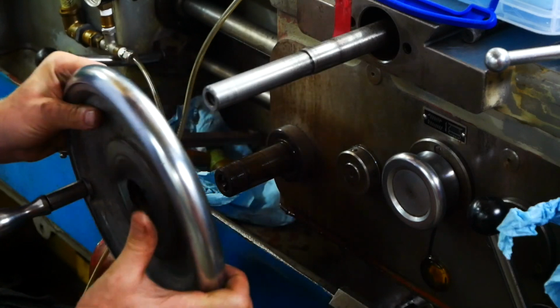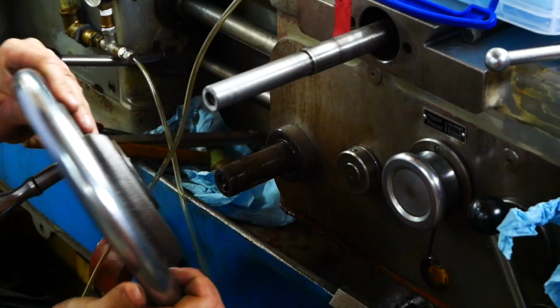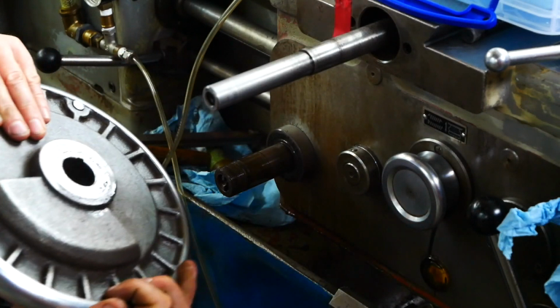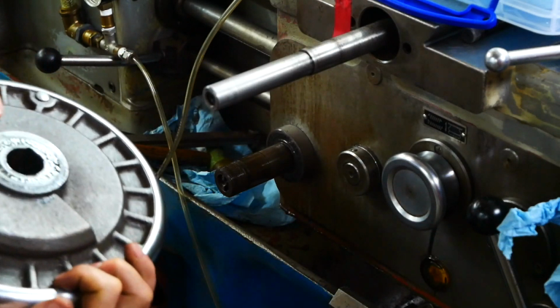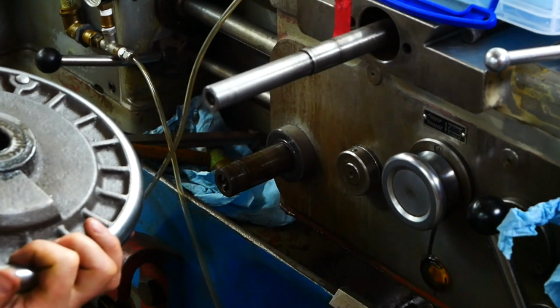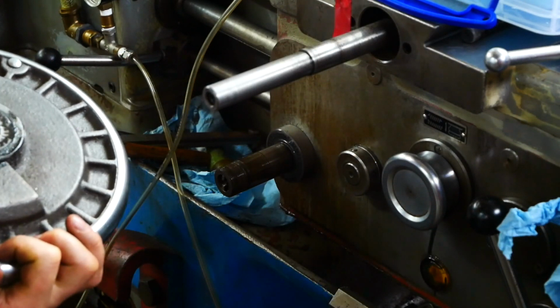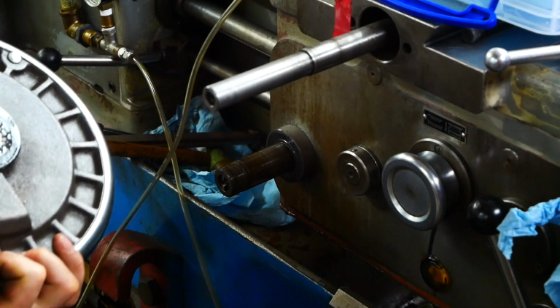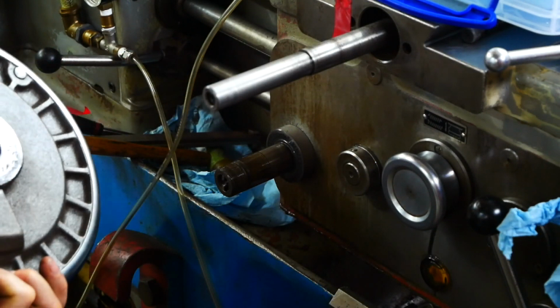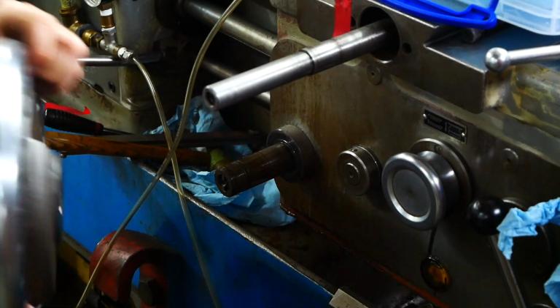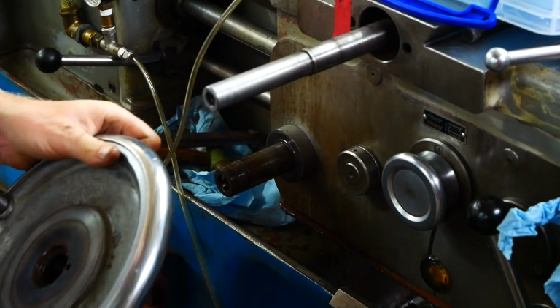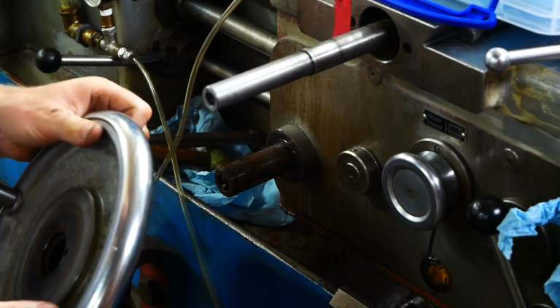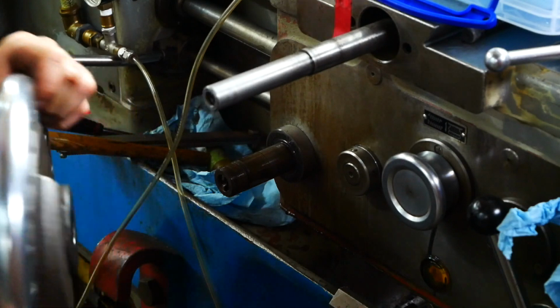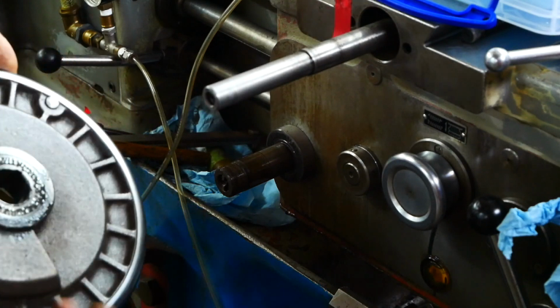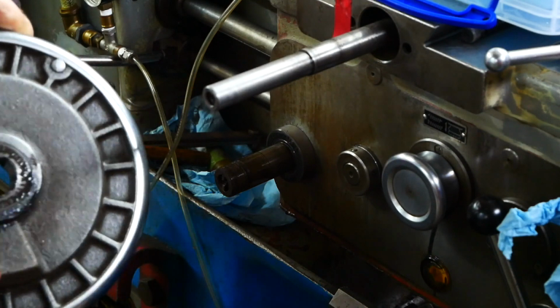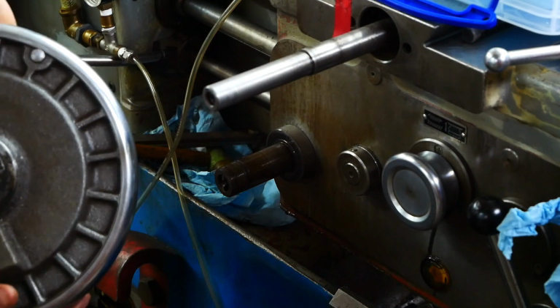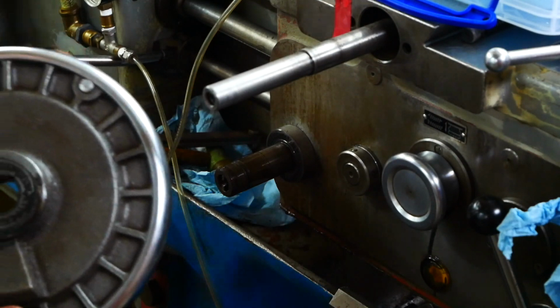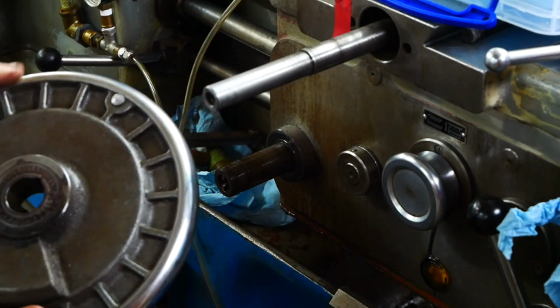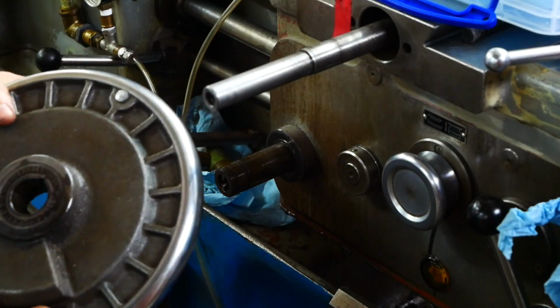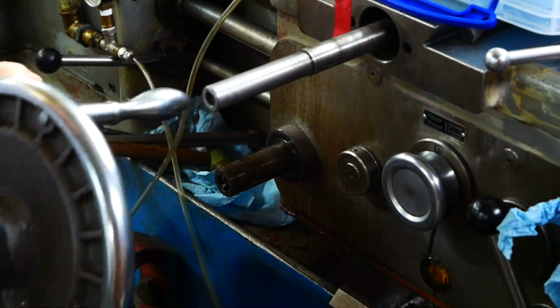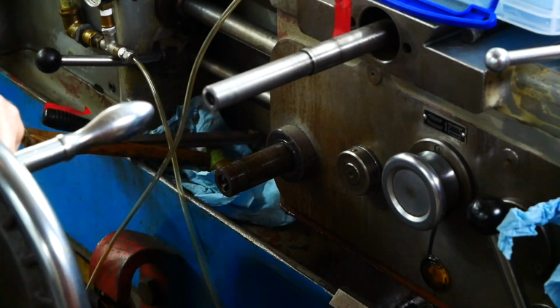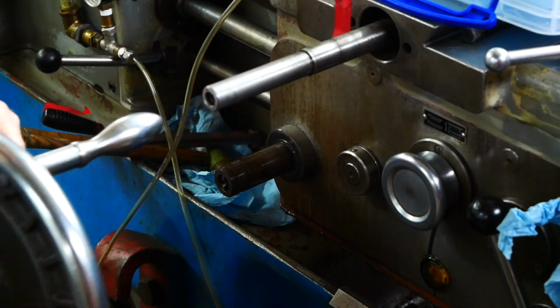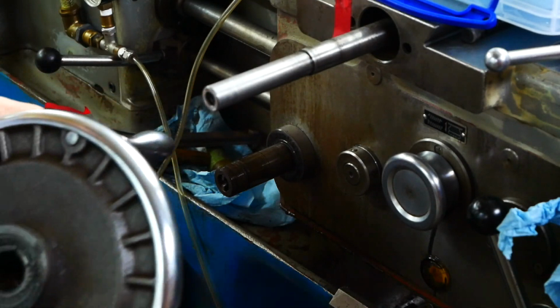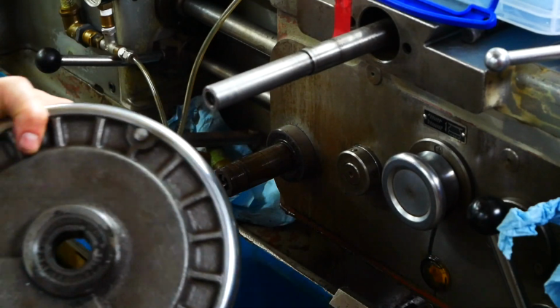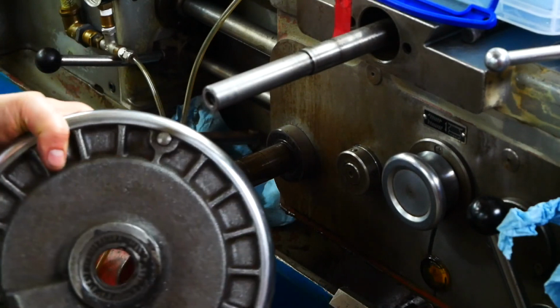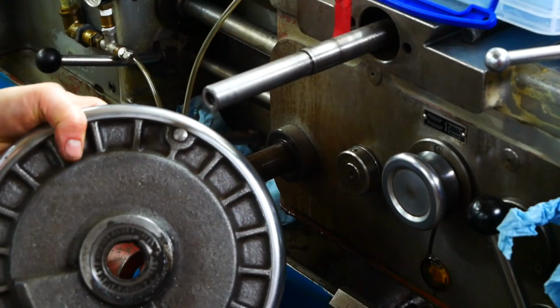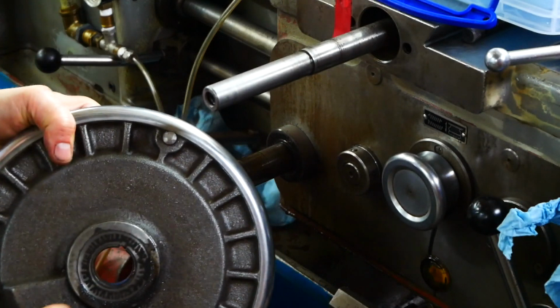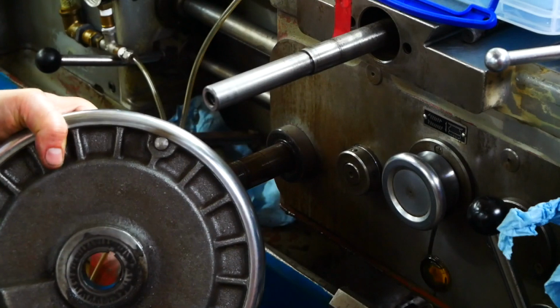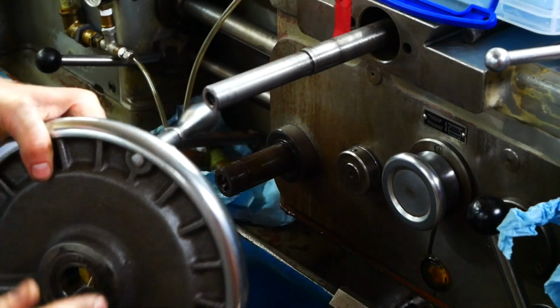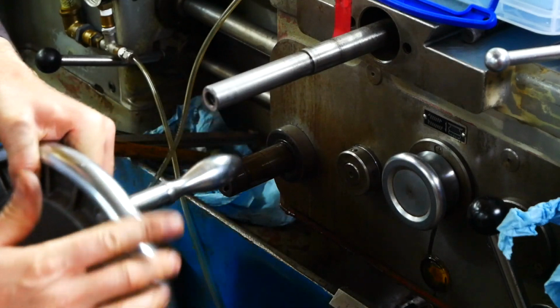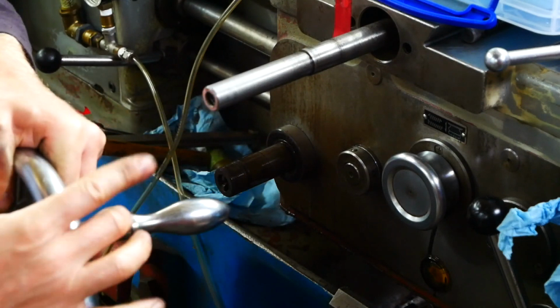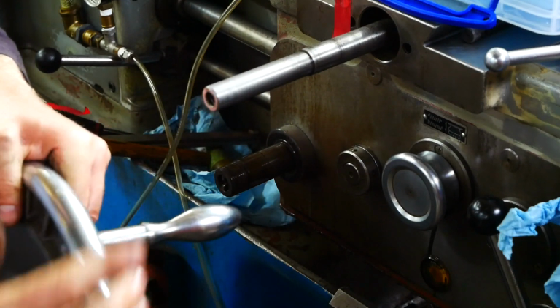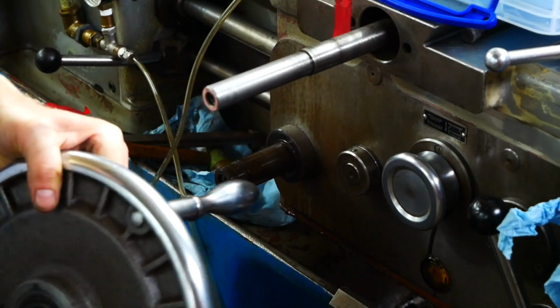A big, nice, heavy steel handwheel even works as a counterweight for the handle.